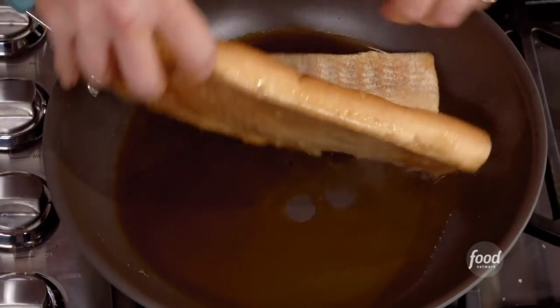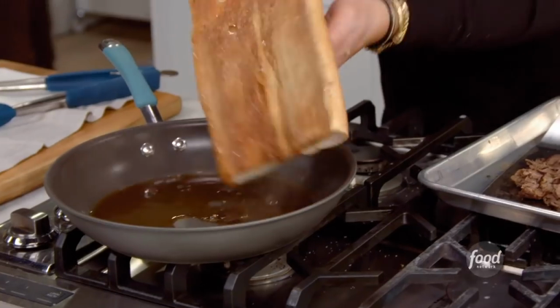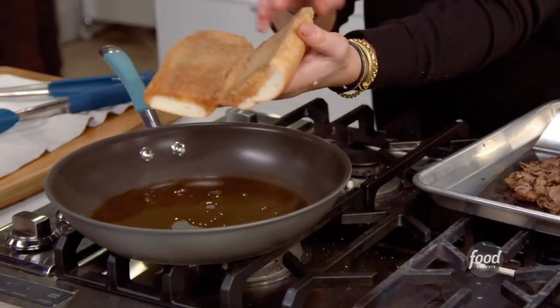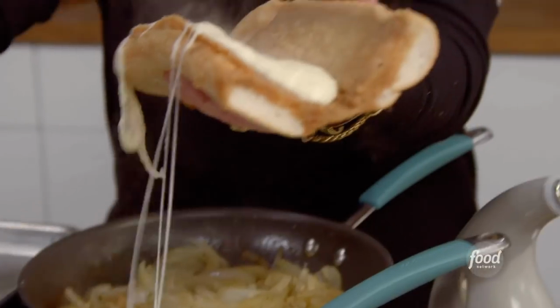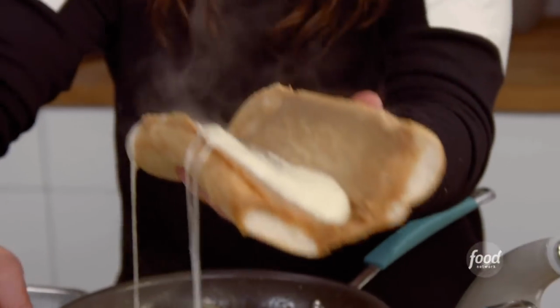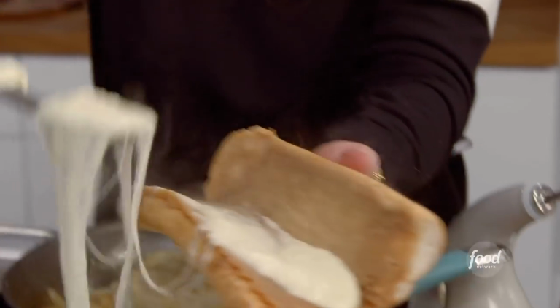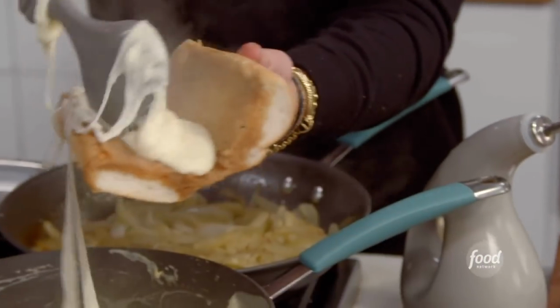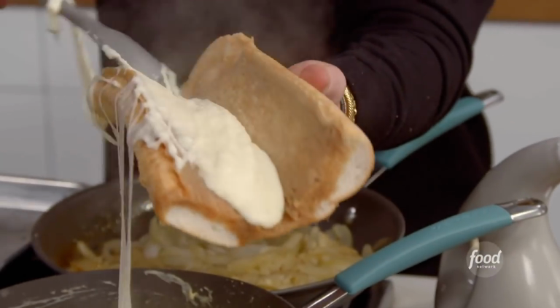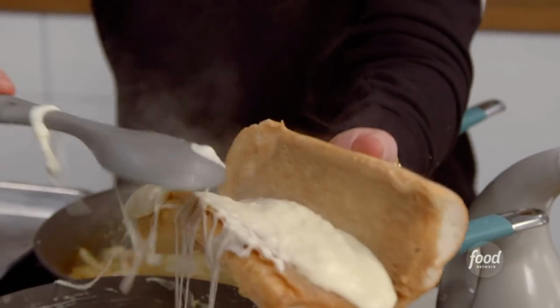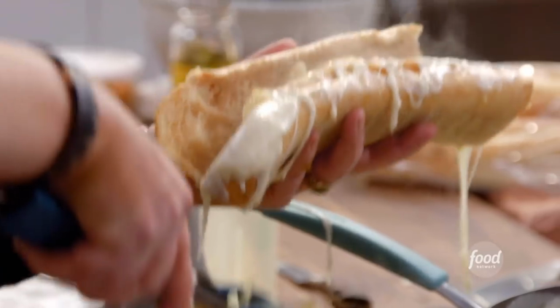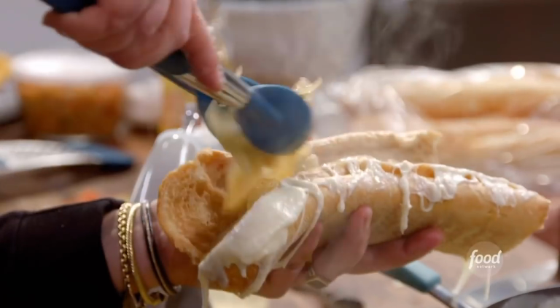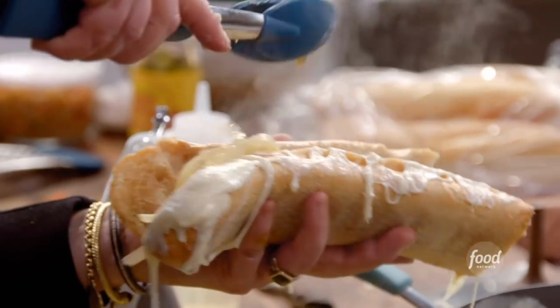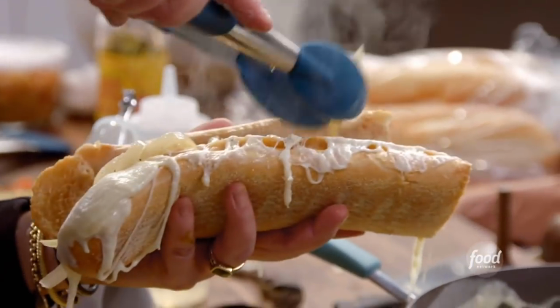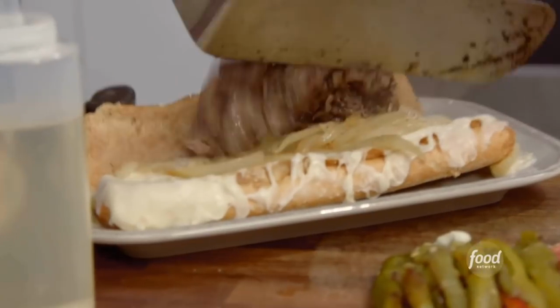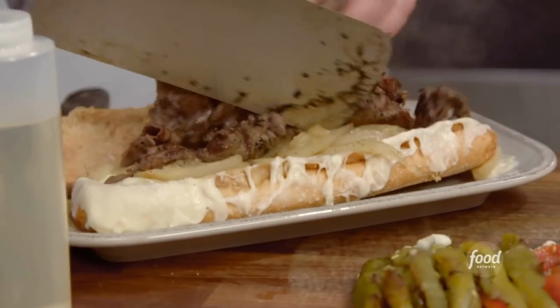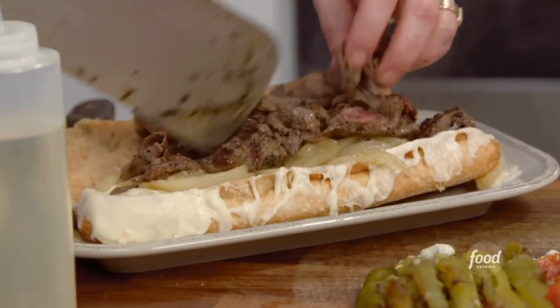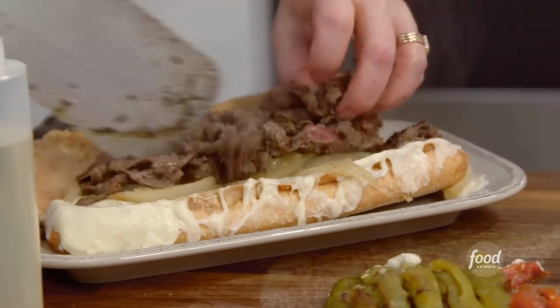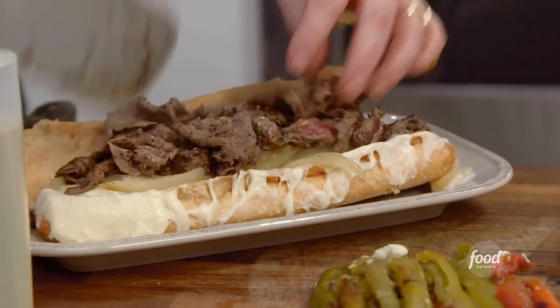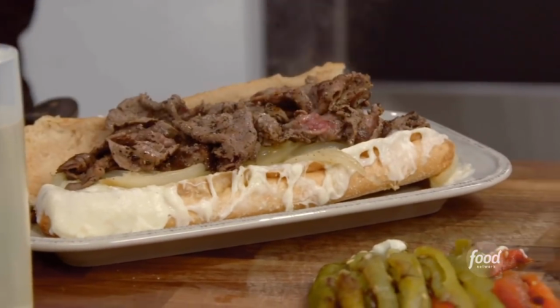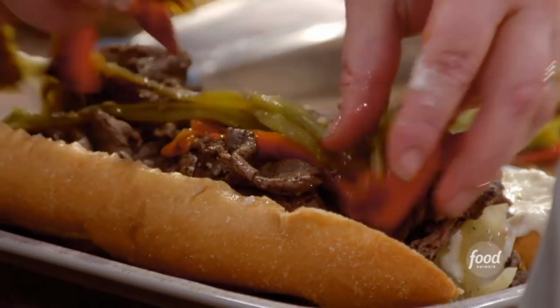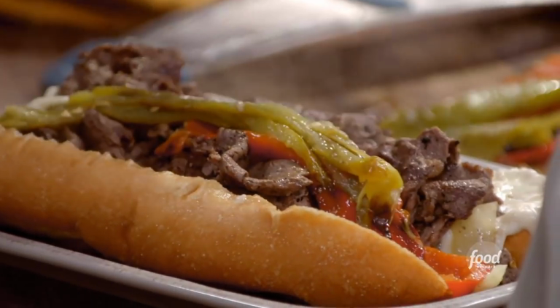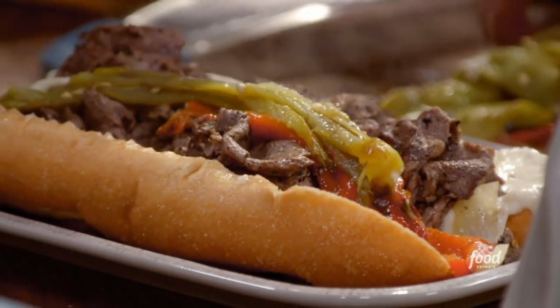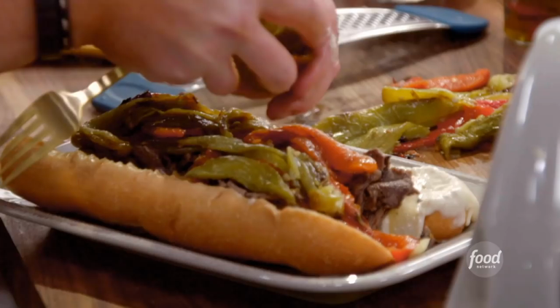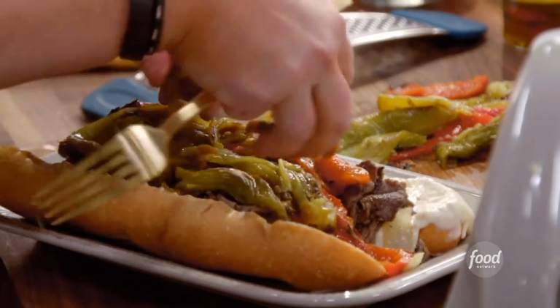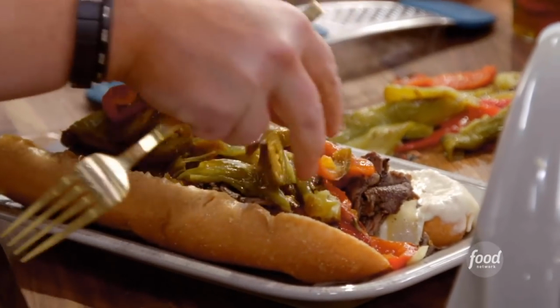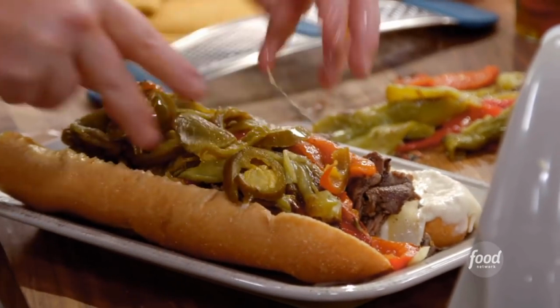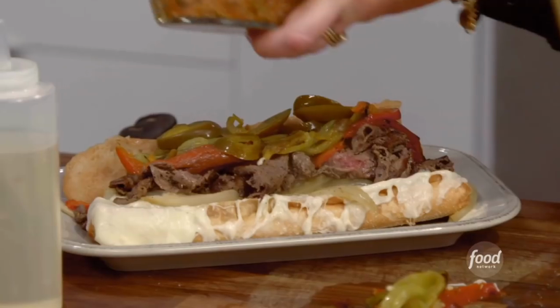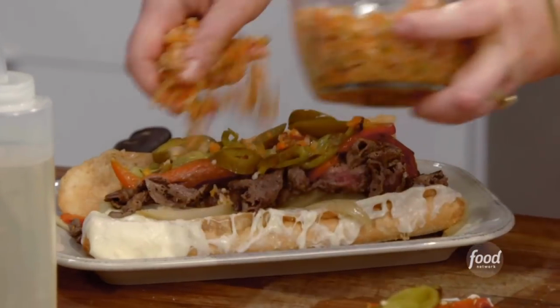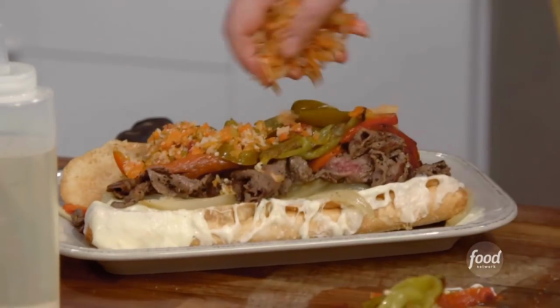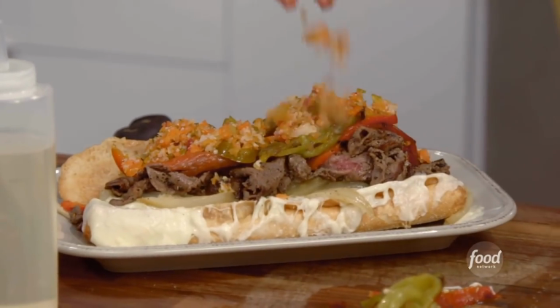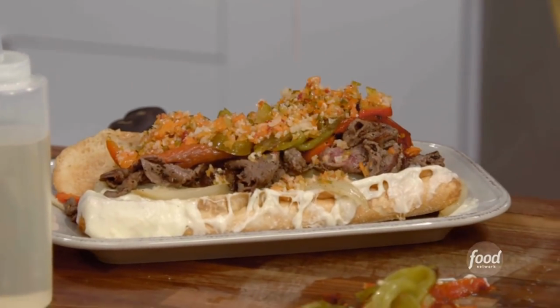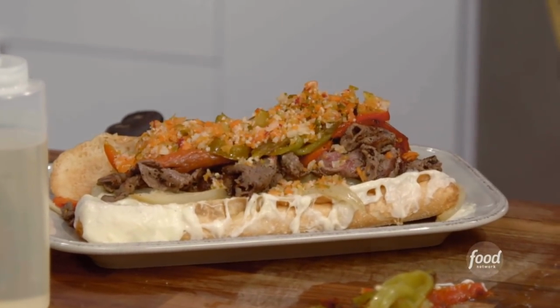We got our roll, the jus, the provolone cheese sauce, sweet onions, our meat, our sweet peppers, our hot peppers, and our relish.